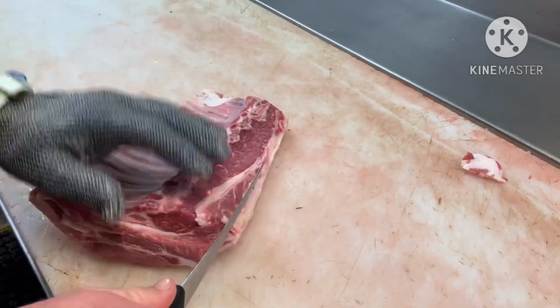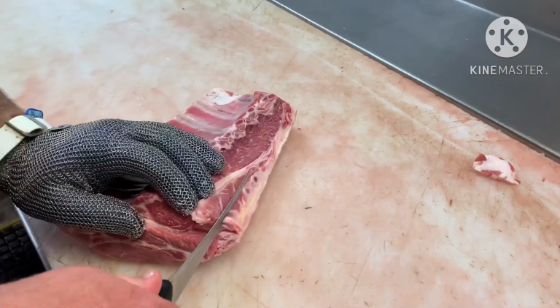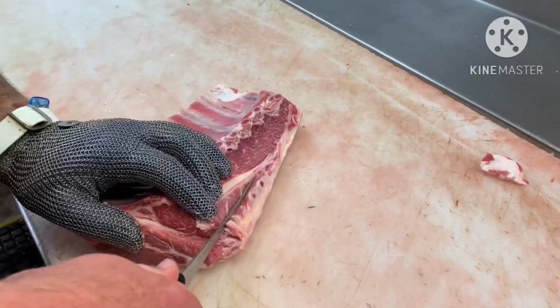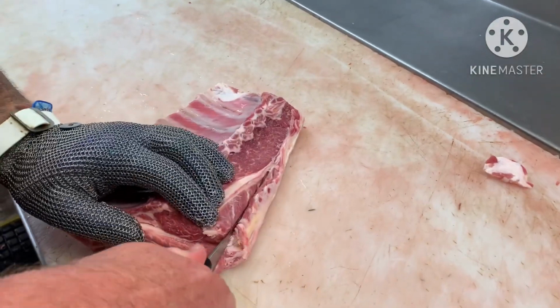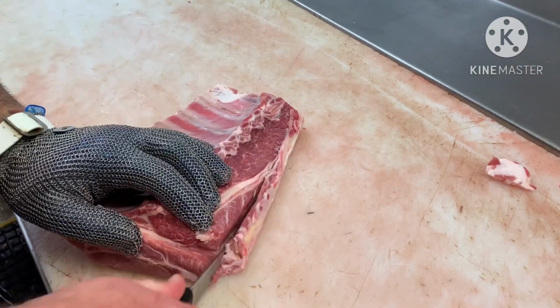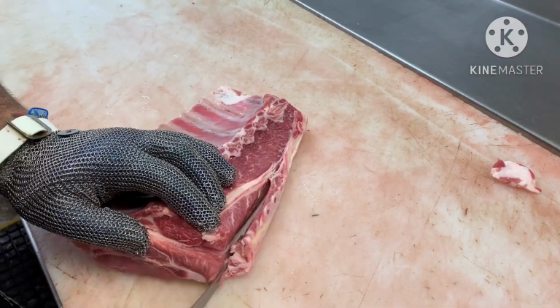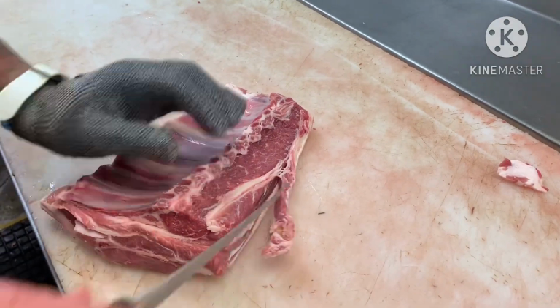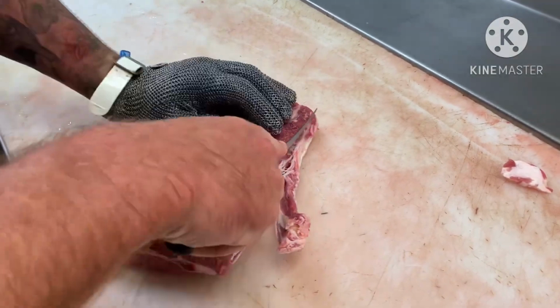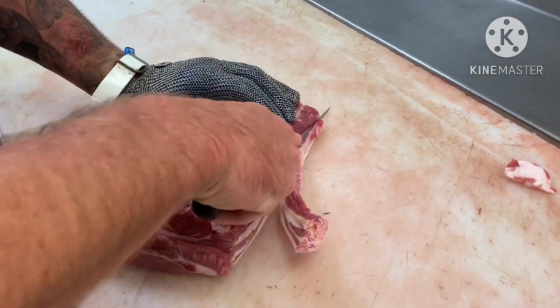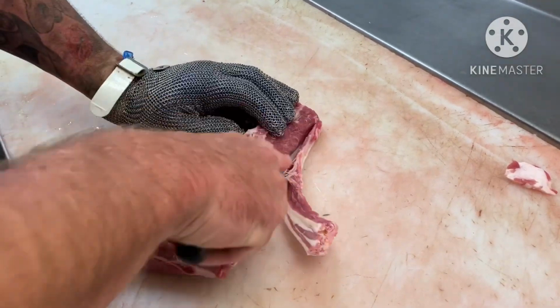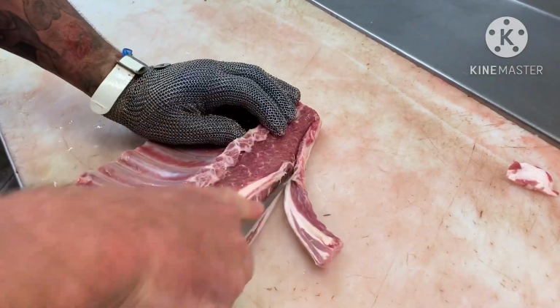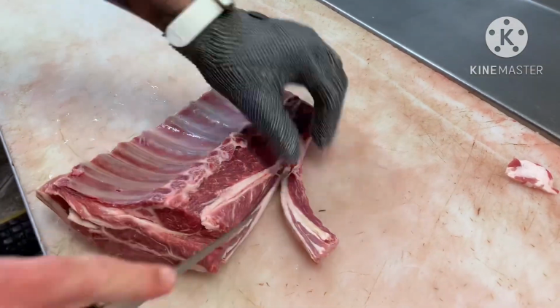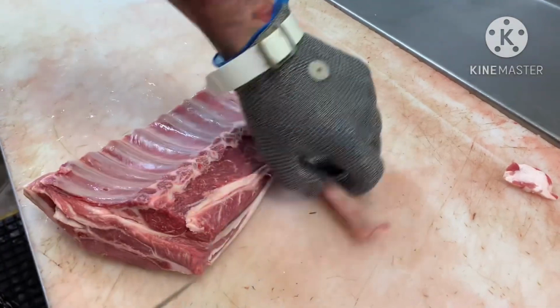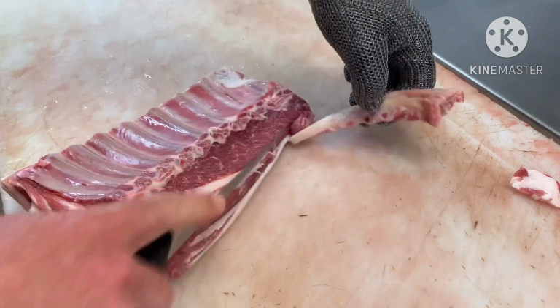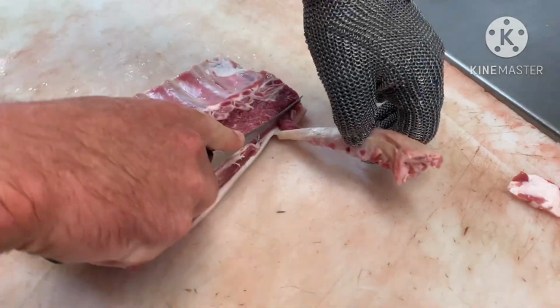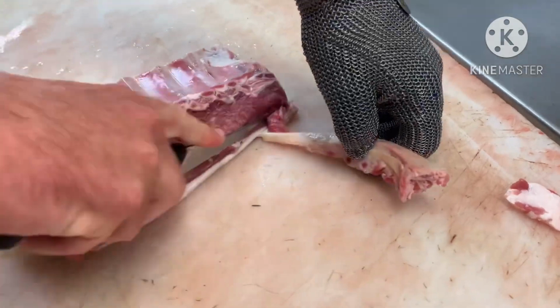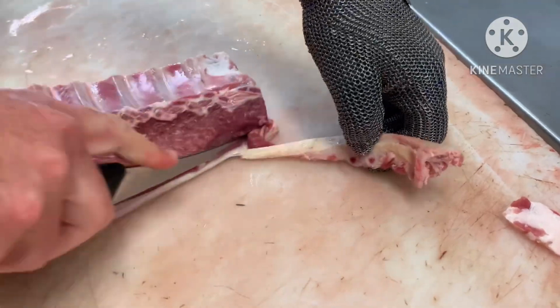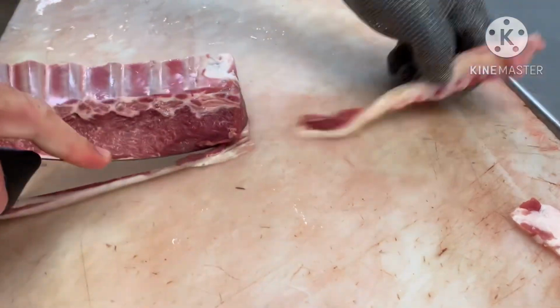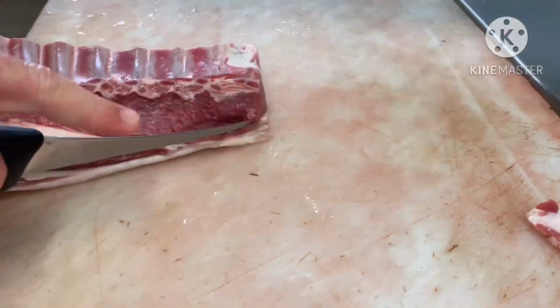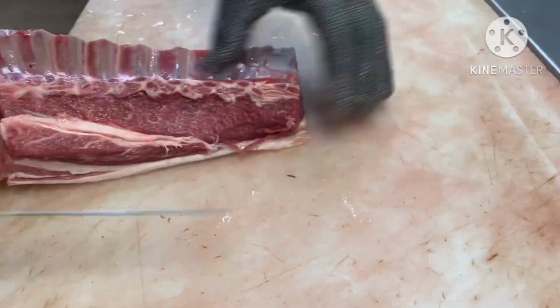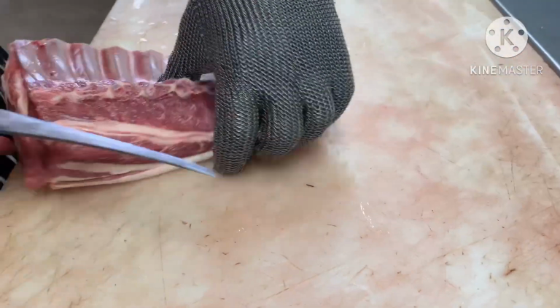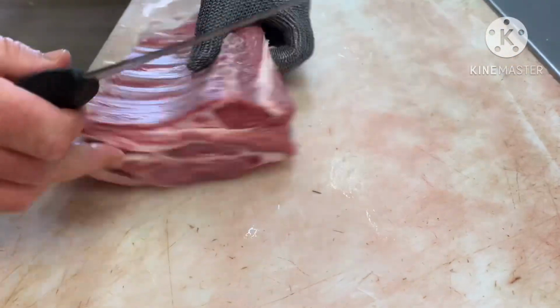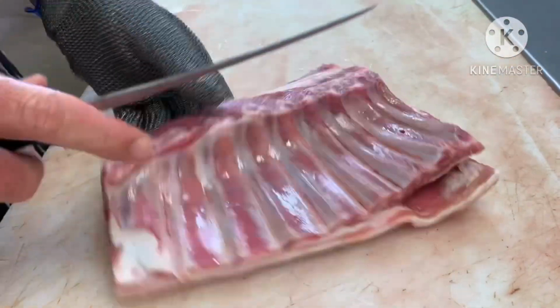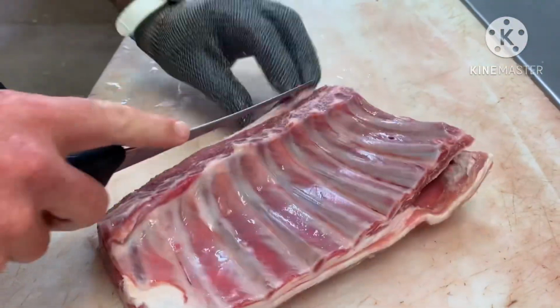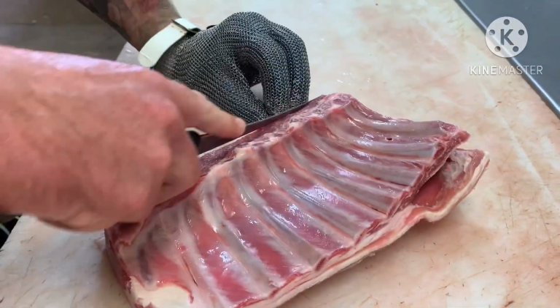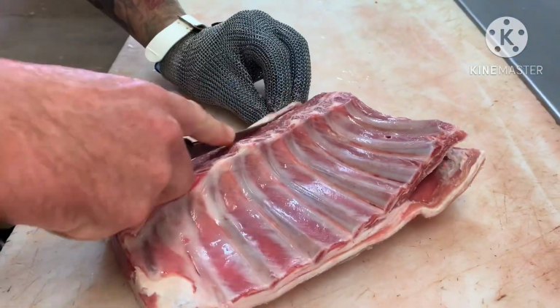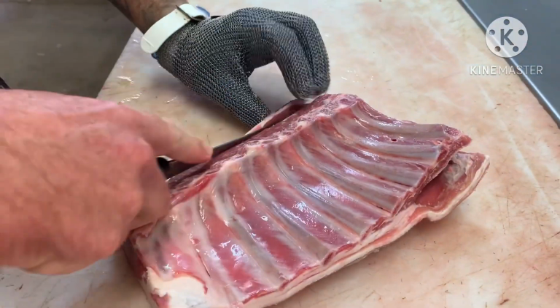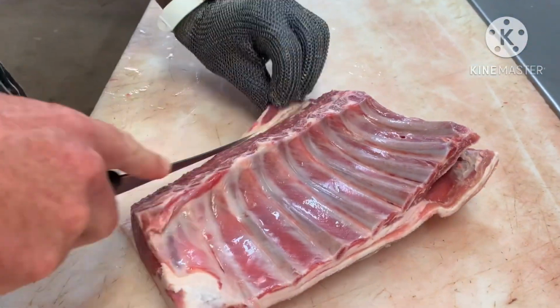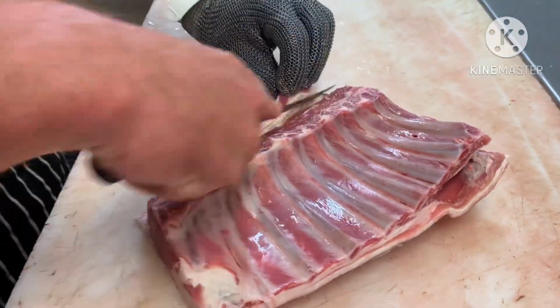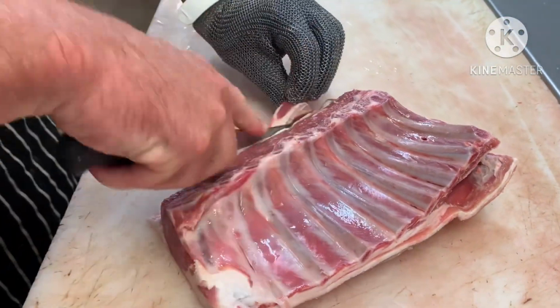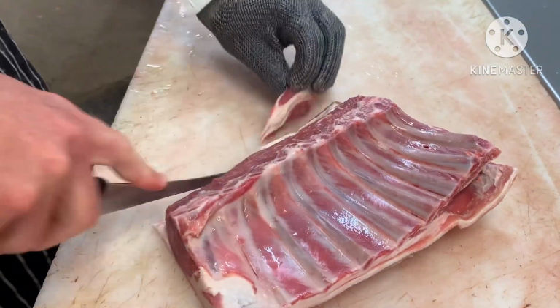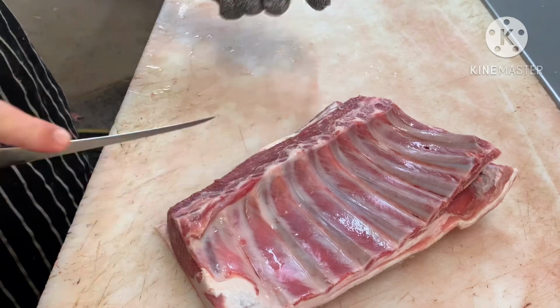So you mark down where your chime bone is attached there — that can come off. You get a little bit of paddywhack out of the flesh.